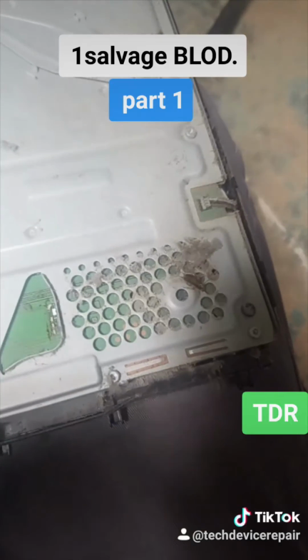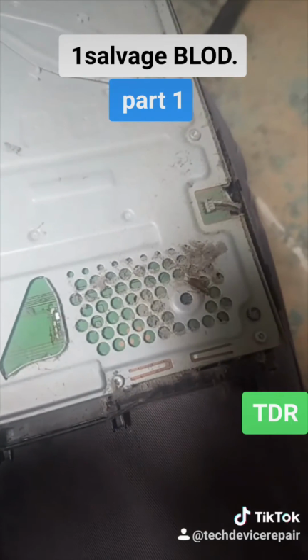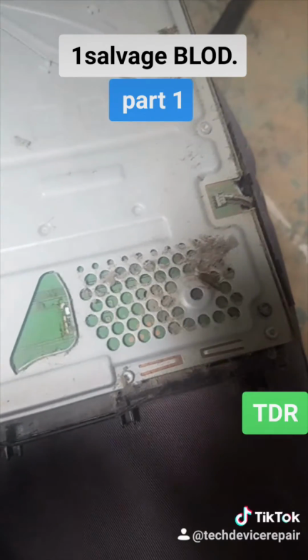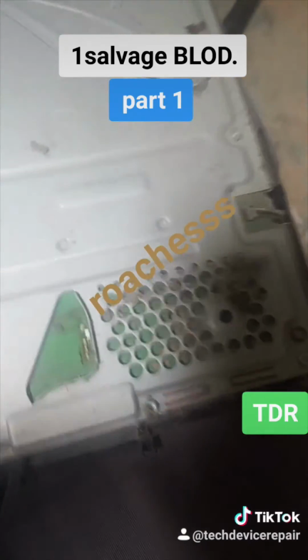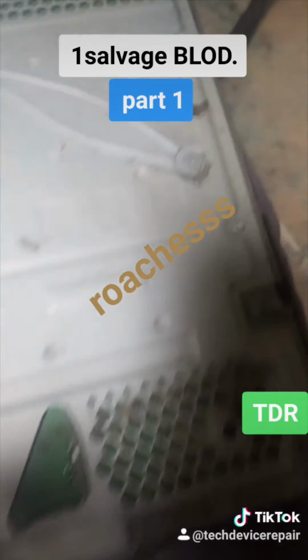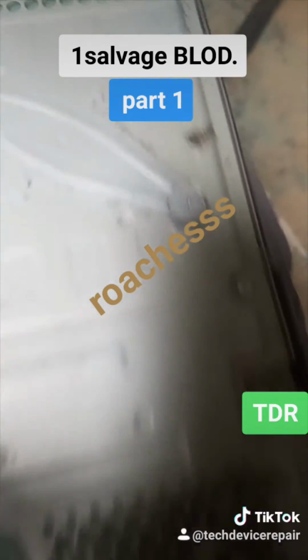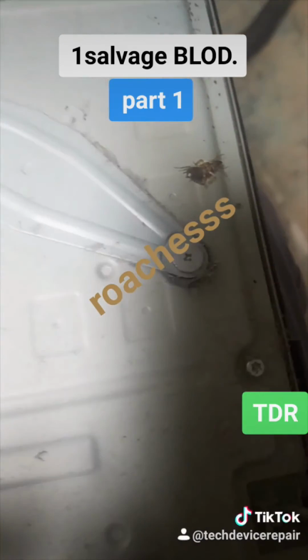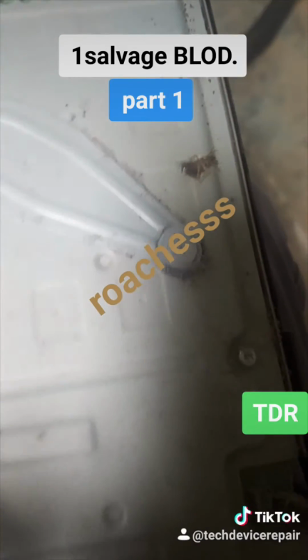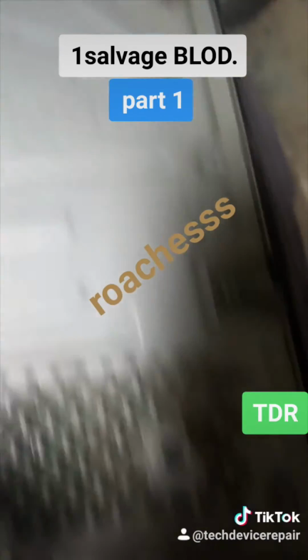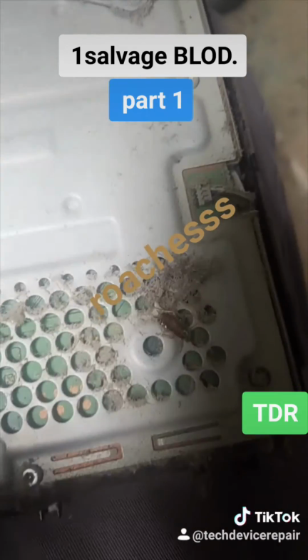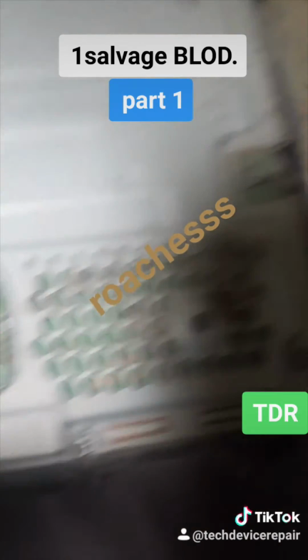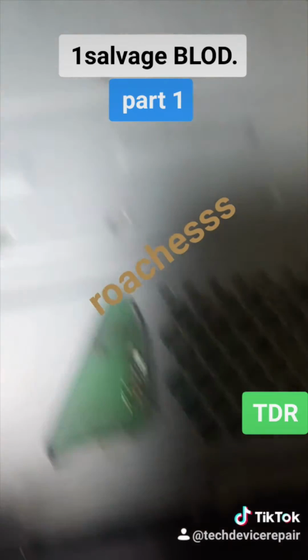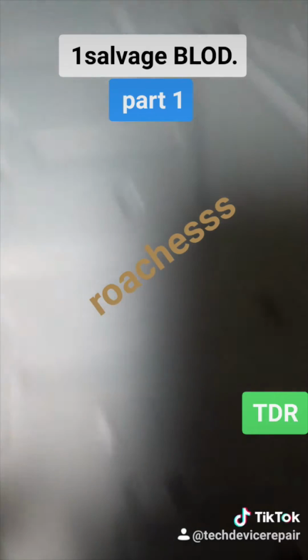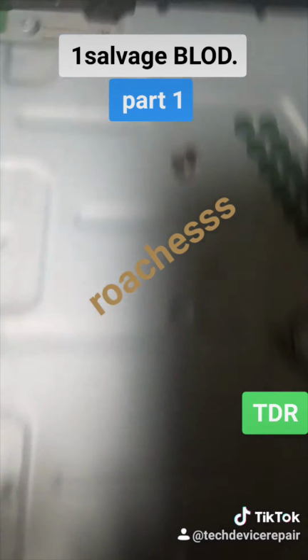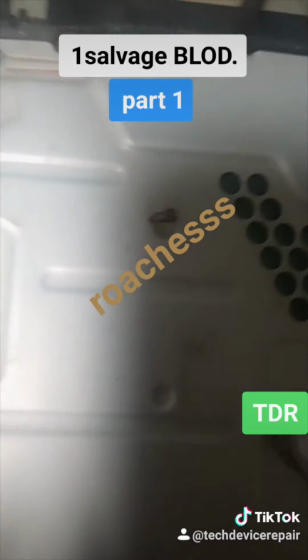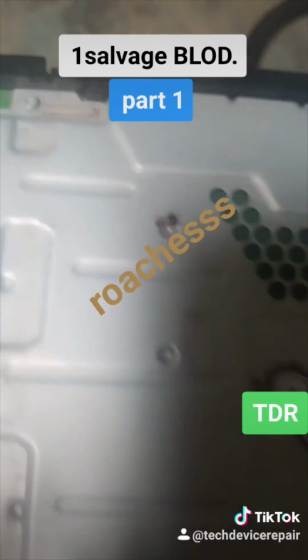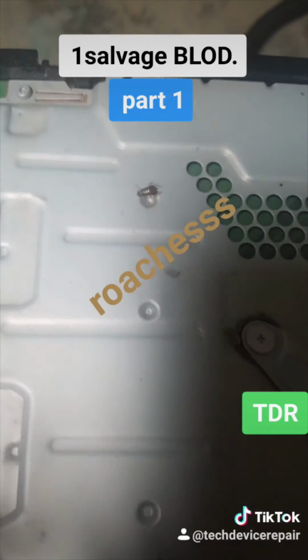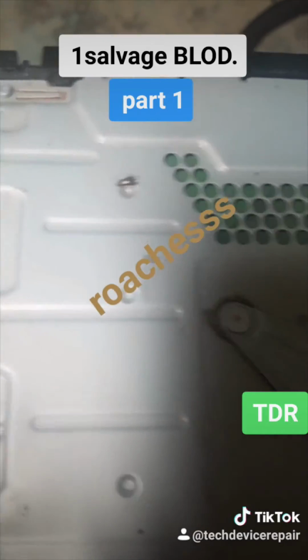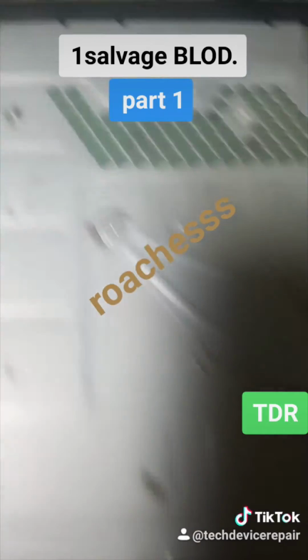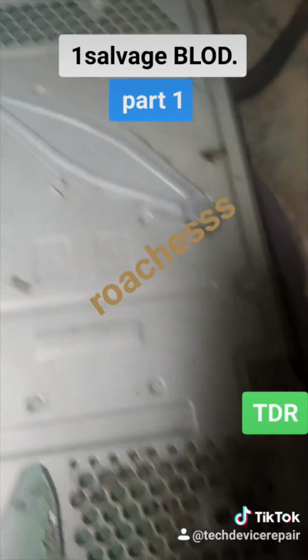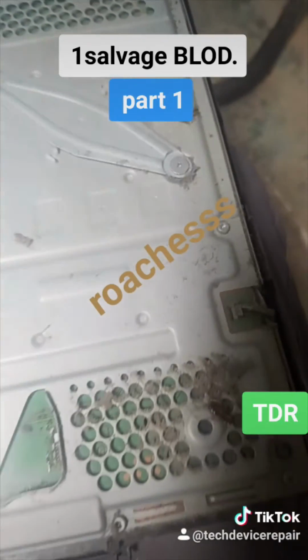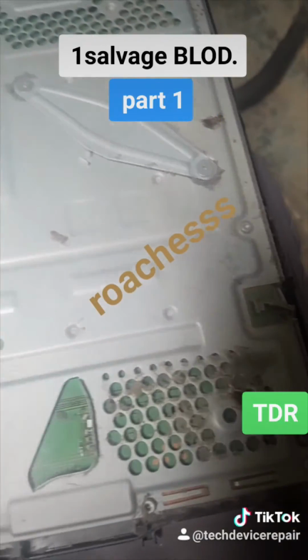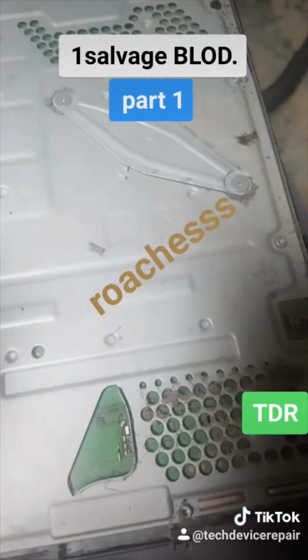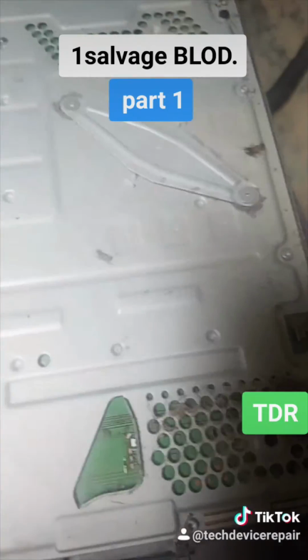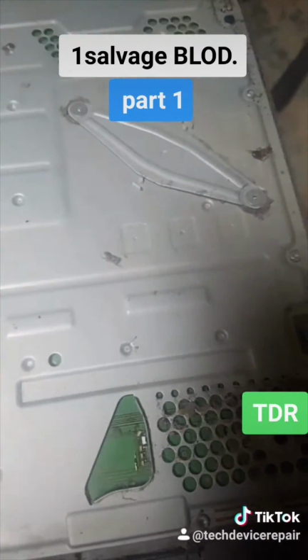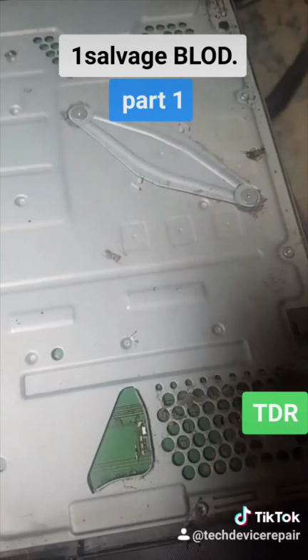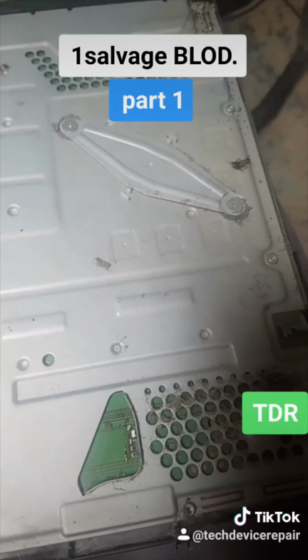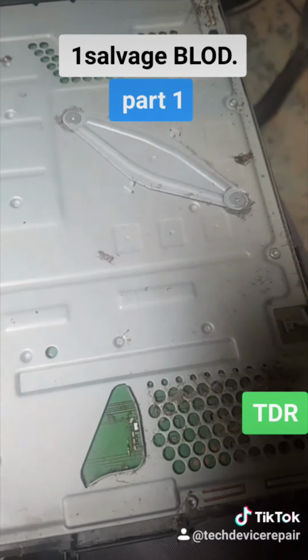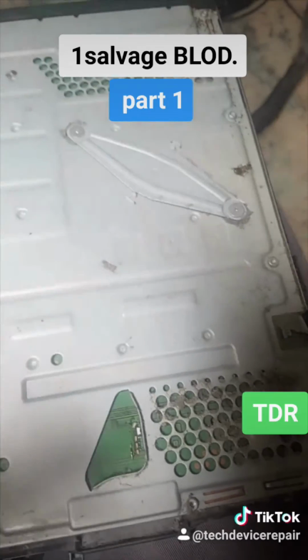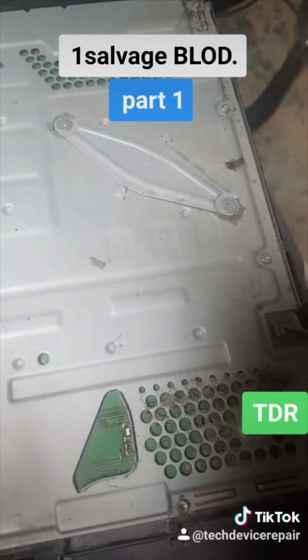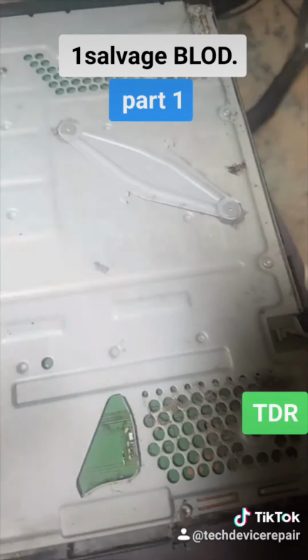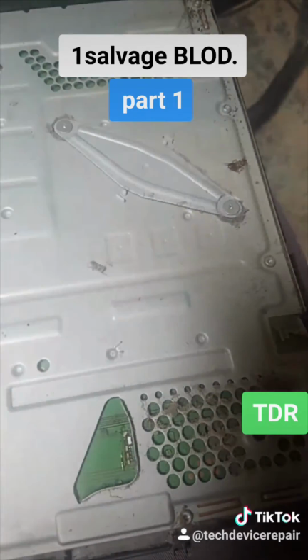This one is dirty, and there are a few roaches — they're dead at least. They're tiny, nothing major. So let's clean it up. This is definitely an APU problem. When it's this dirty, you mess up your APU.